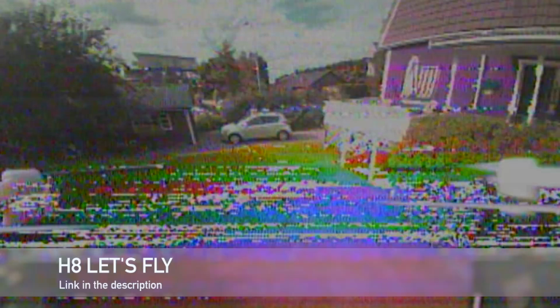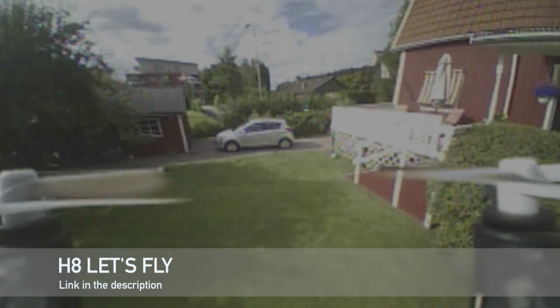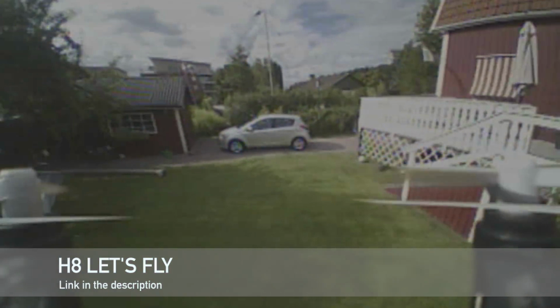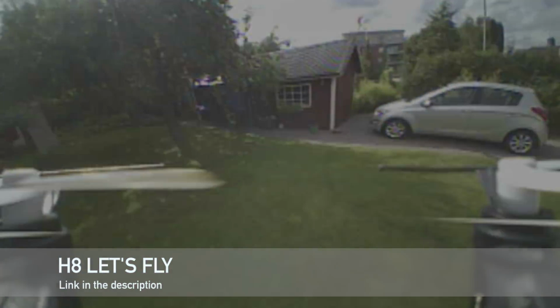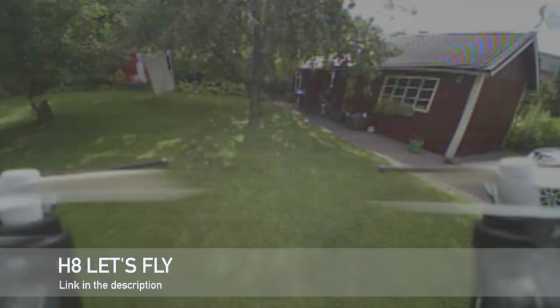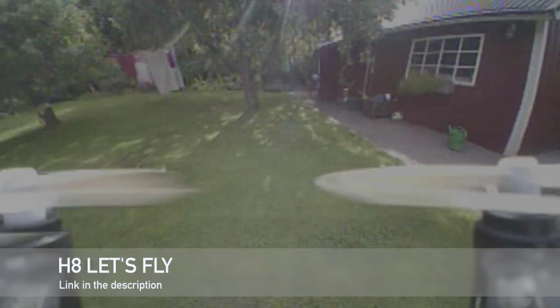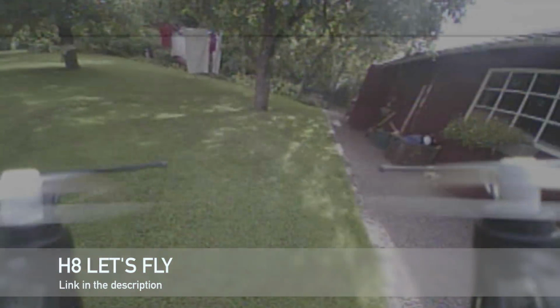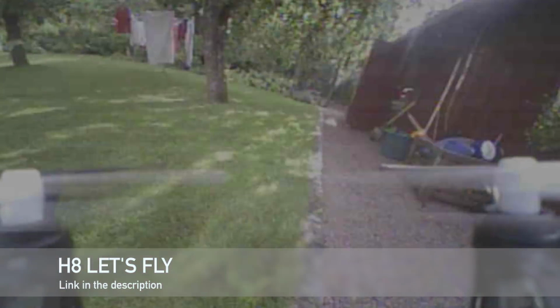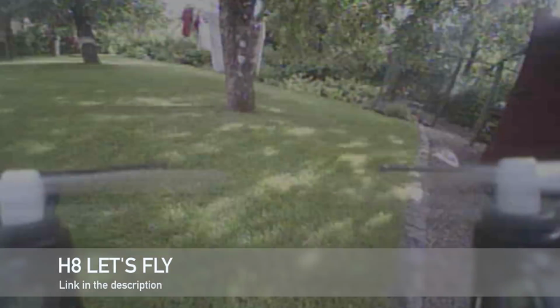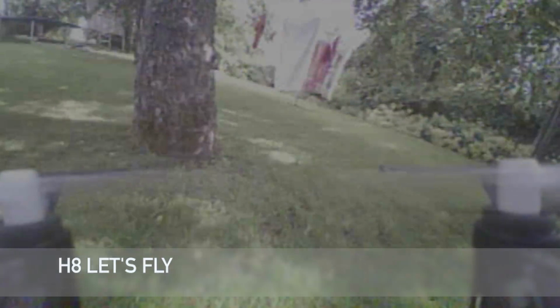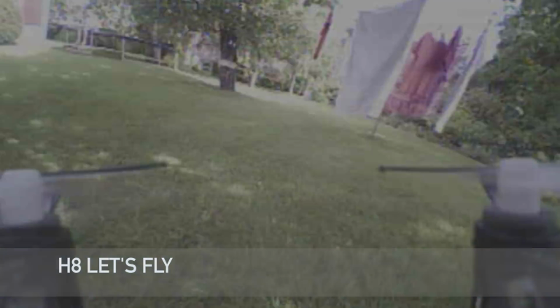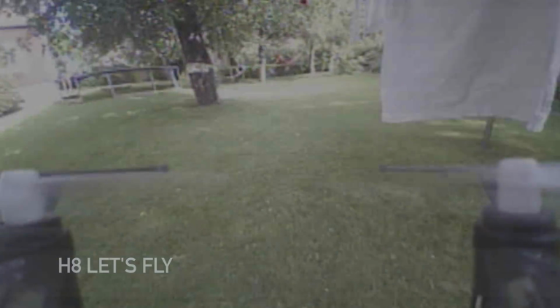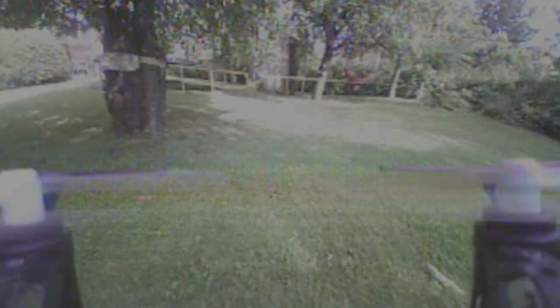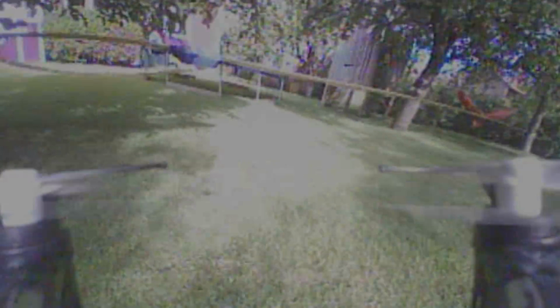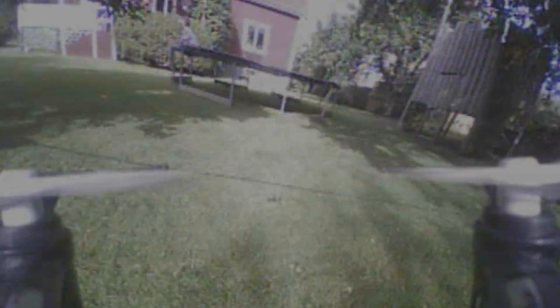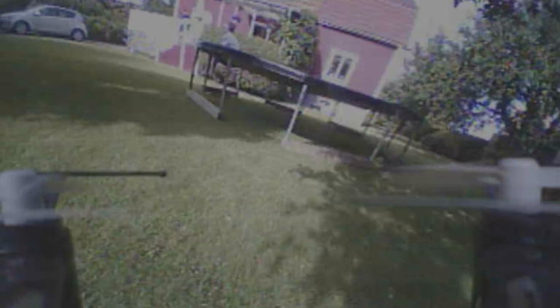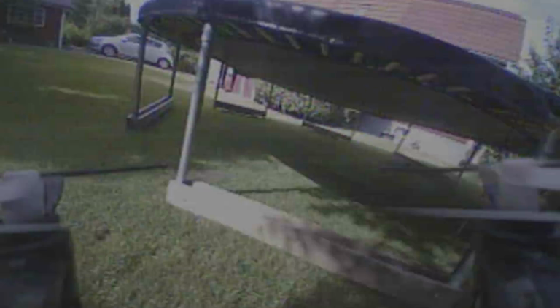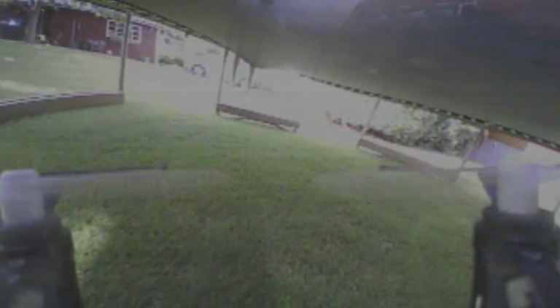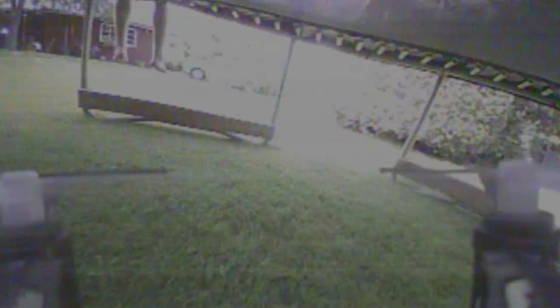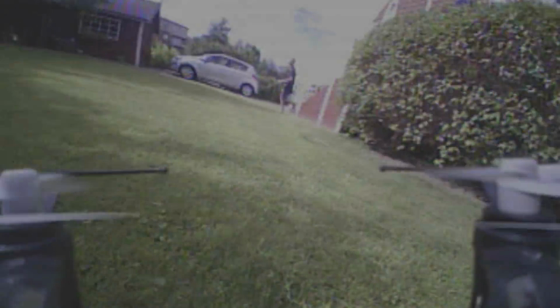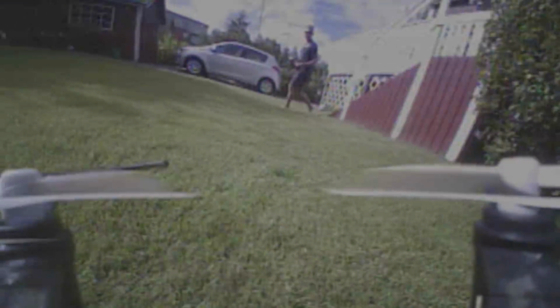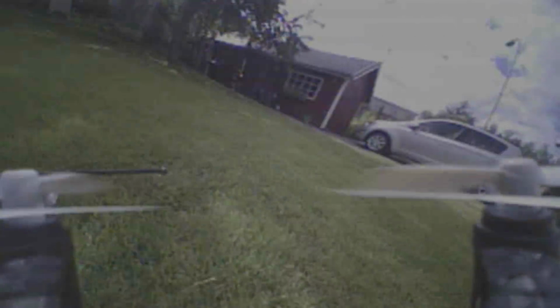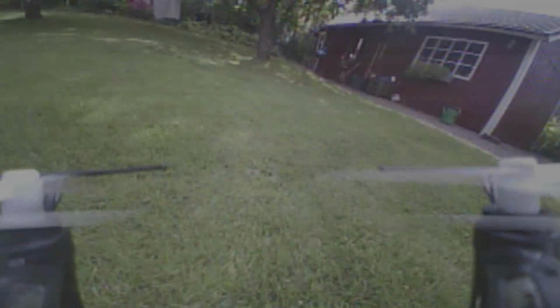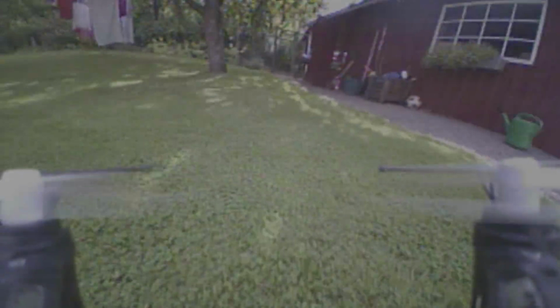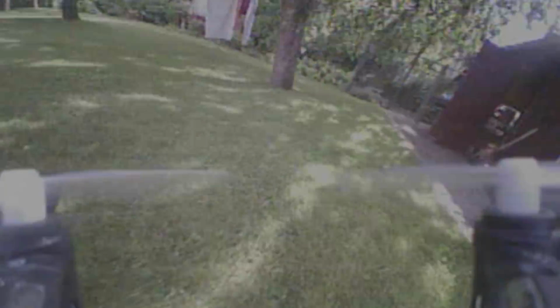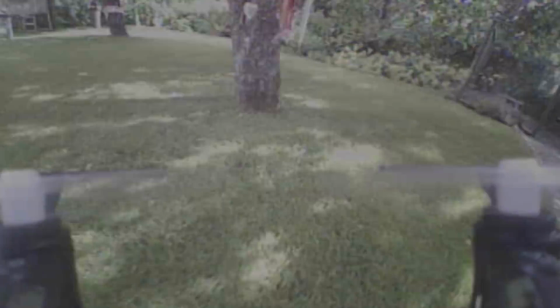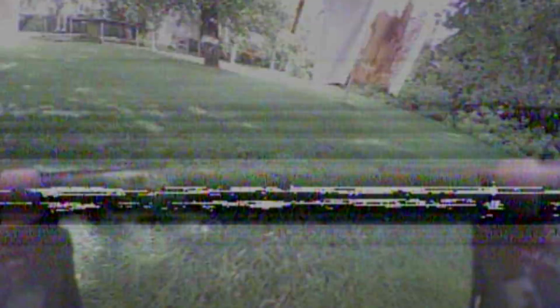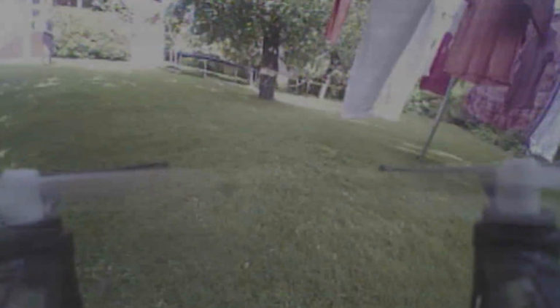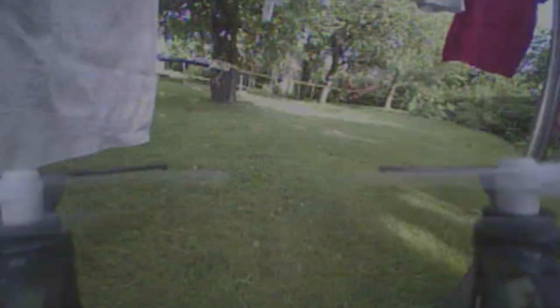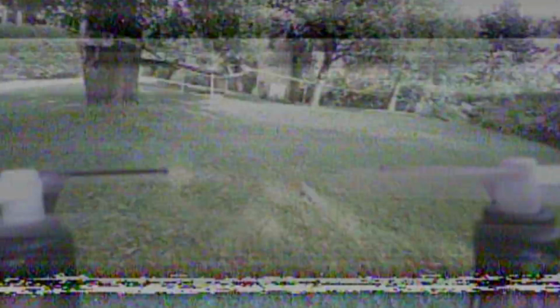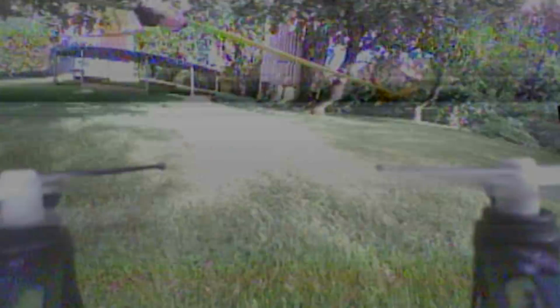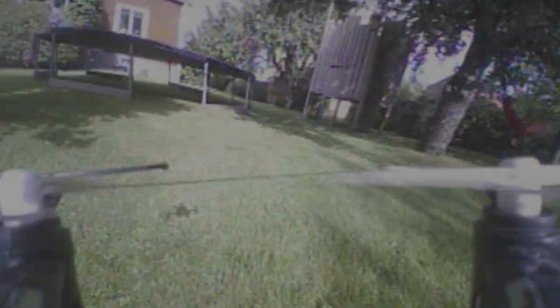This quad is absolutely tiny, which means you can take it to all sorts of places where you wouldn't normally take your full-size quad. That way I've been able to fly it into a whole bunch of locations.